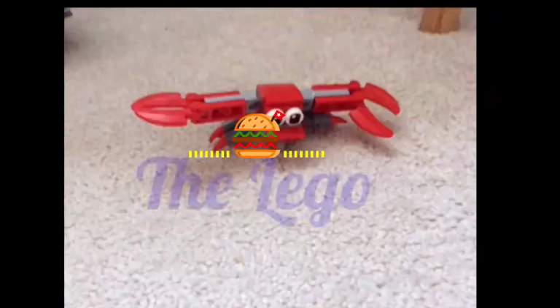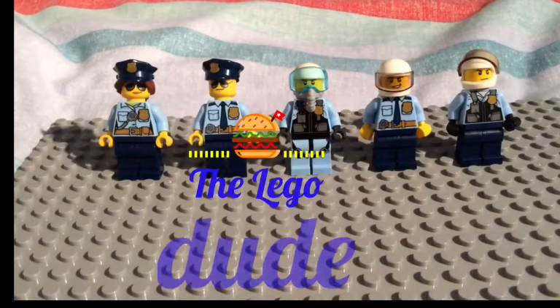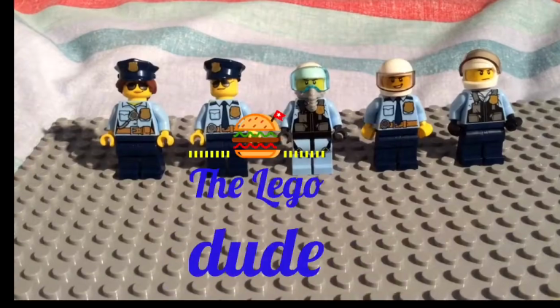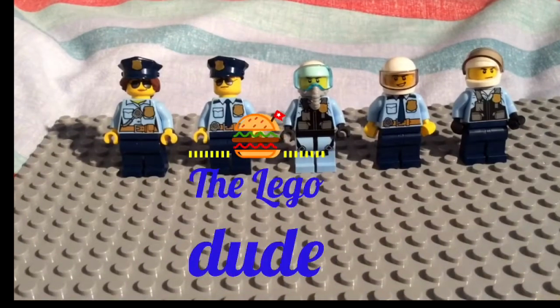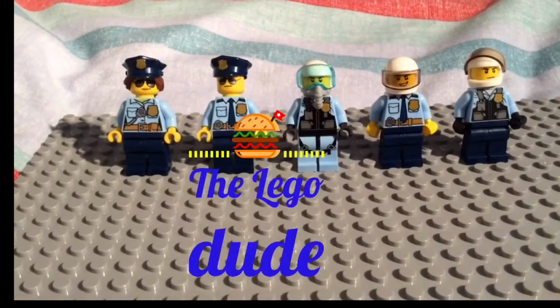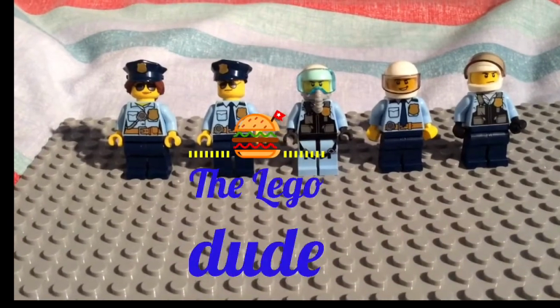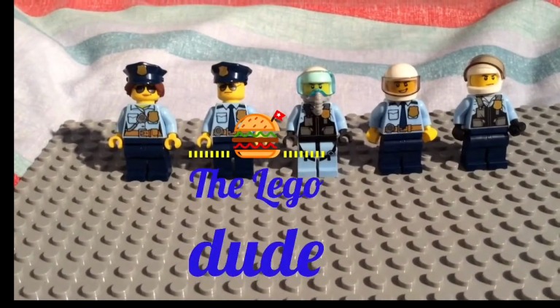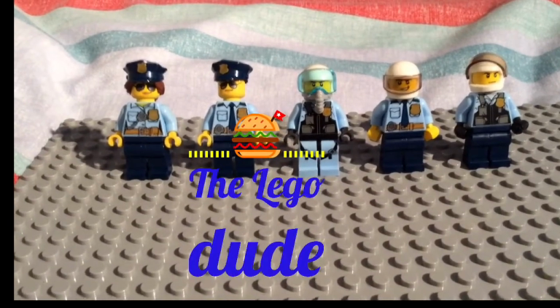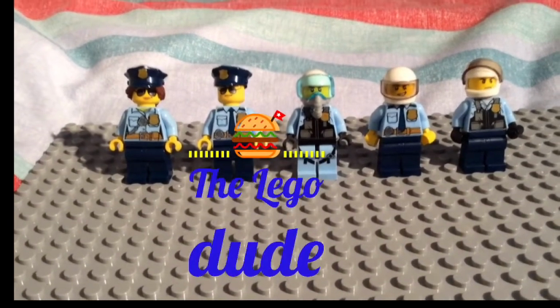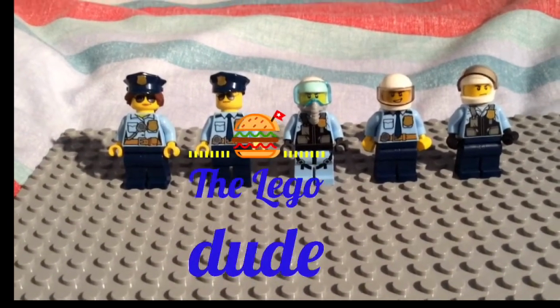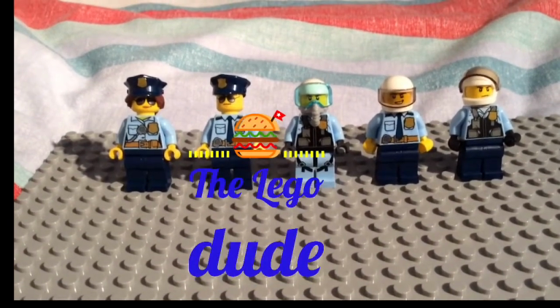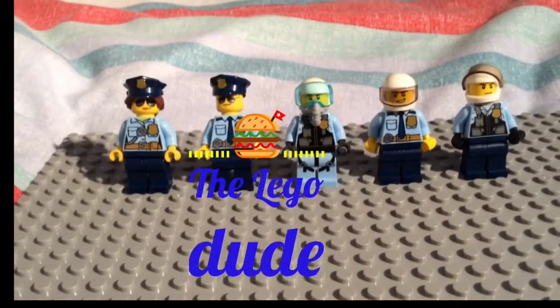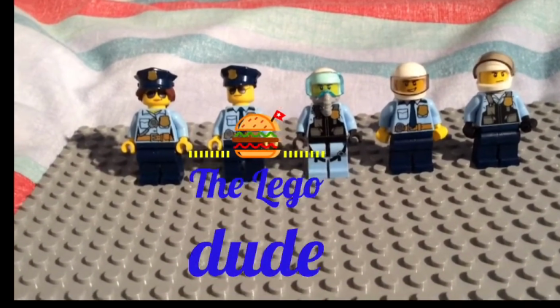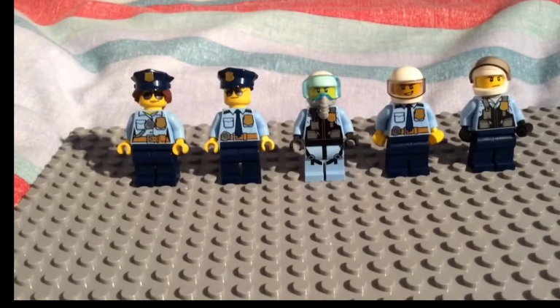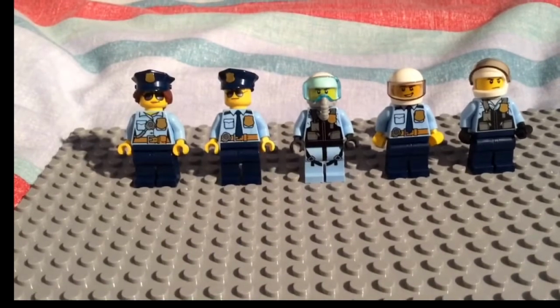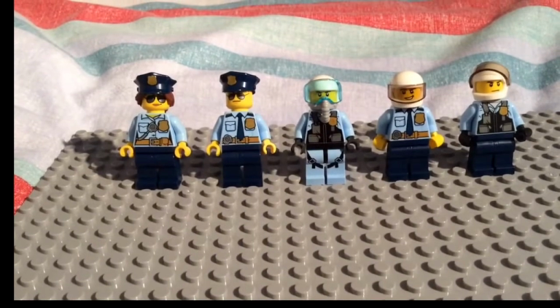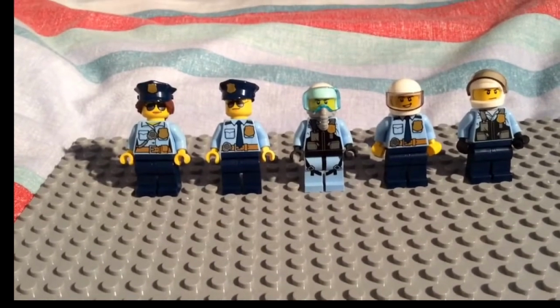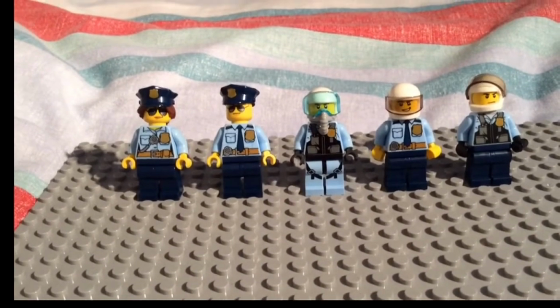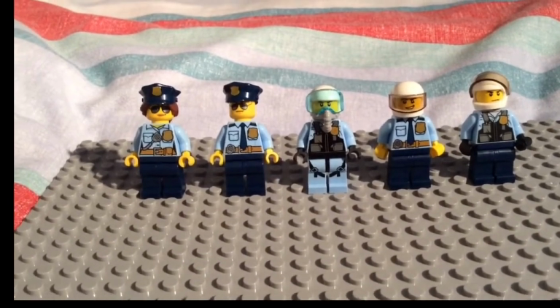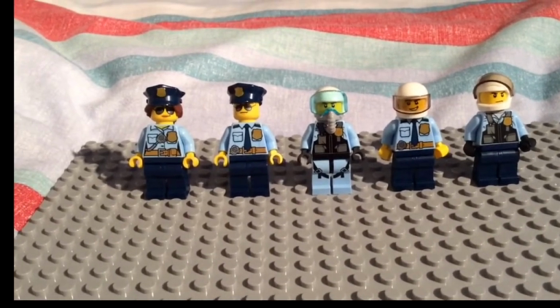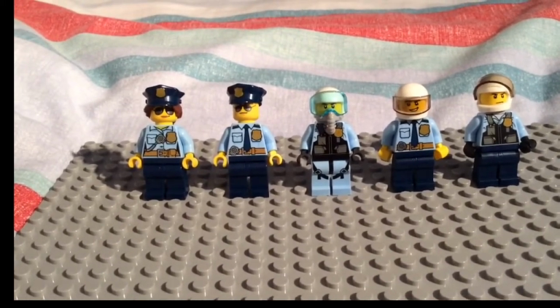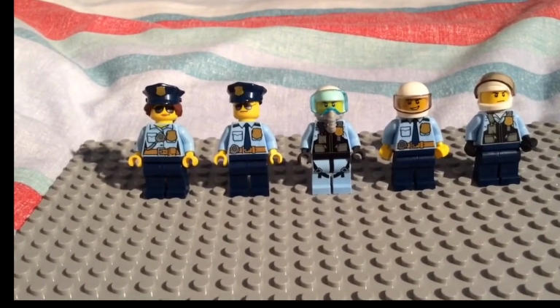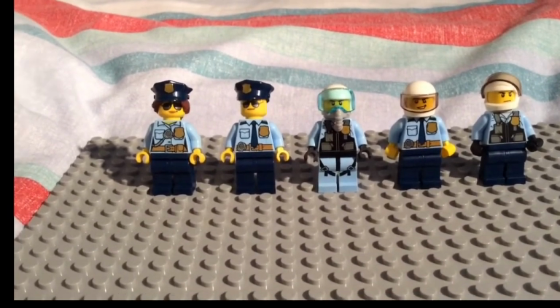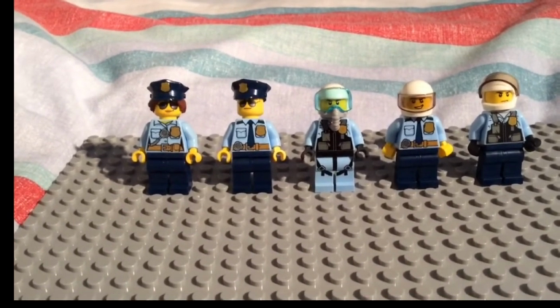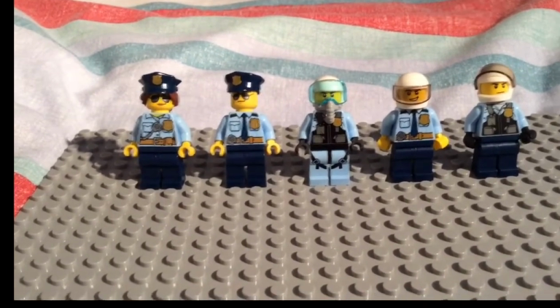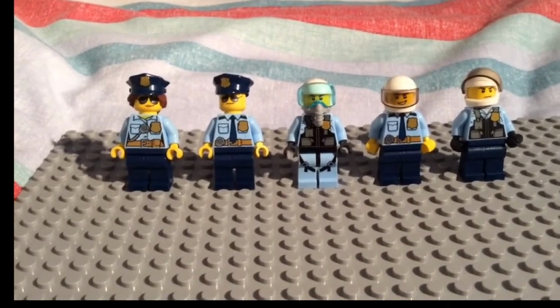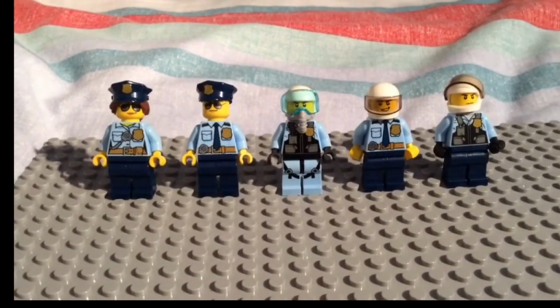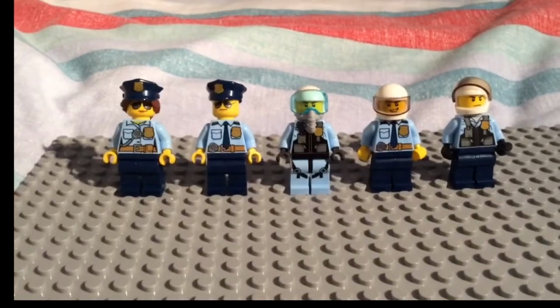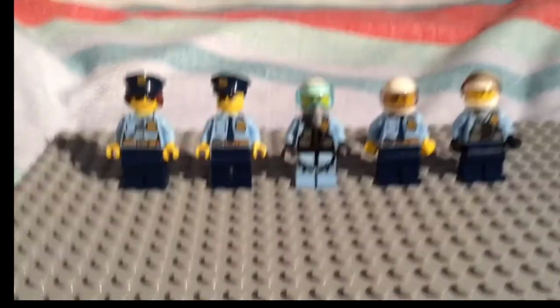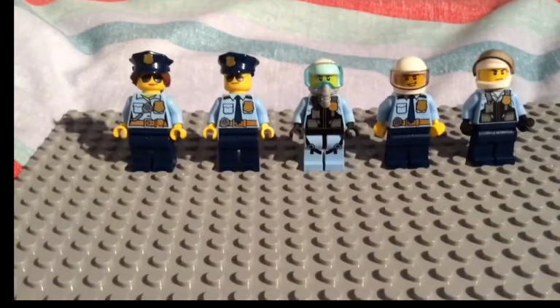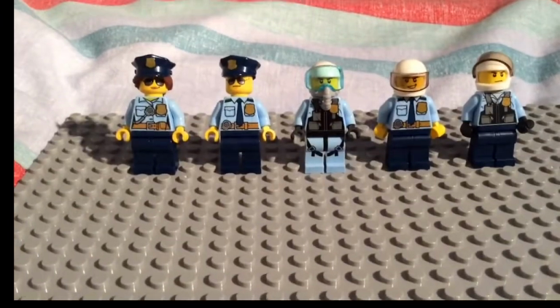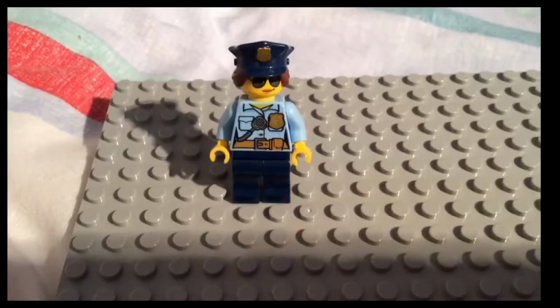Welcome to Lego Dude, where today I'm going to be showing you five more Lego police officers. I'm going to be showing you all their details and rebuilding them for you, so let's get started.